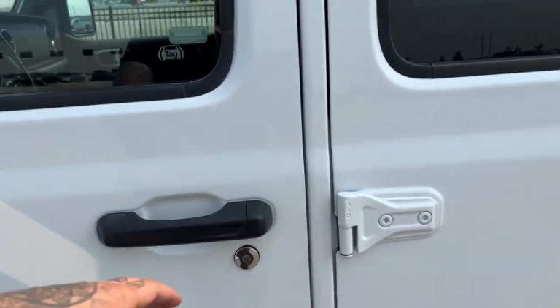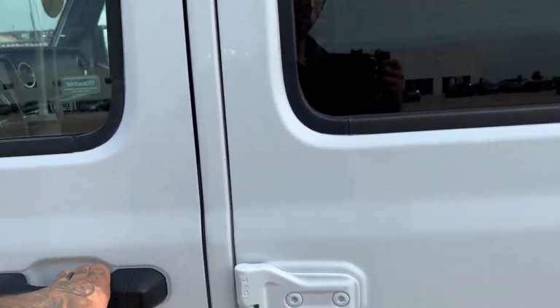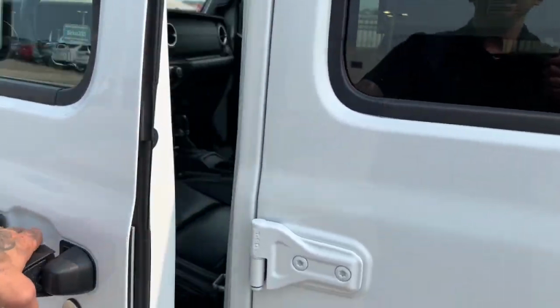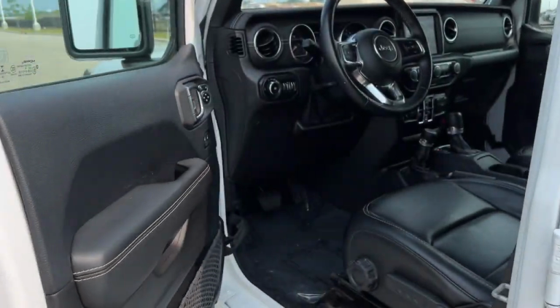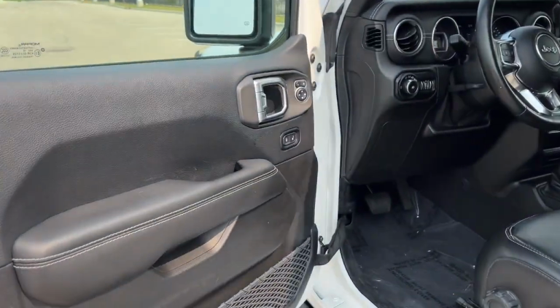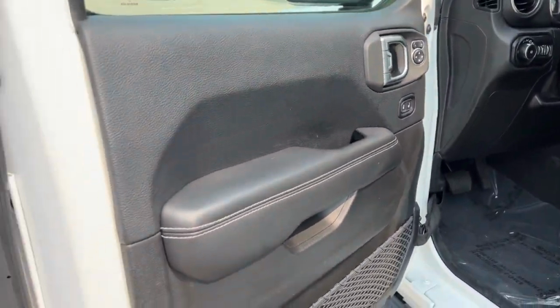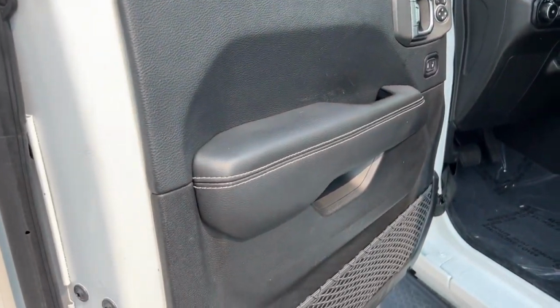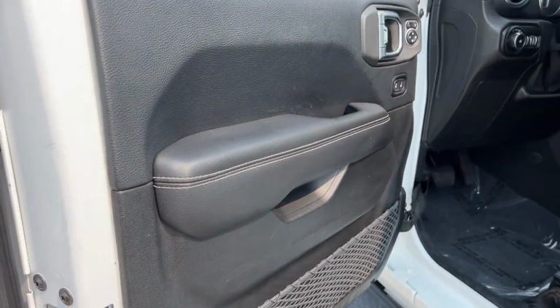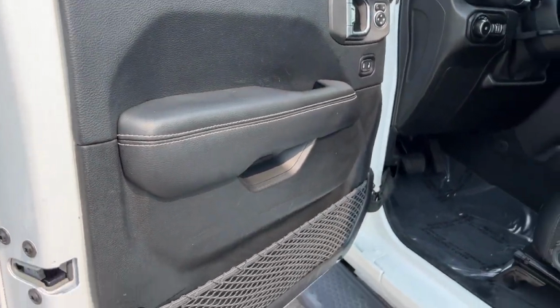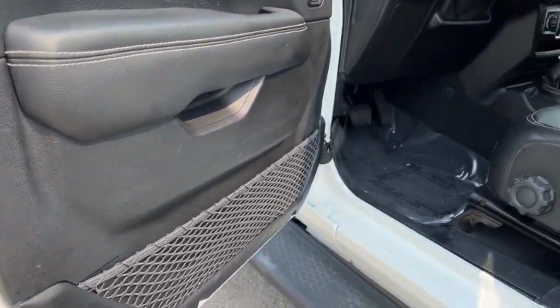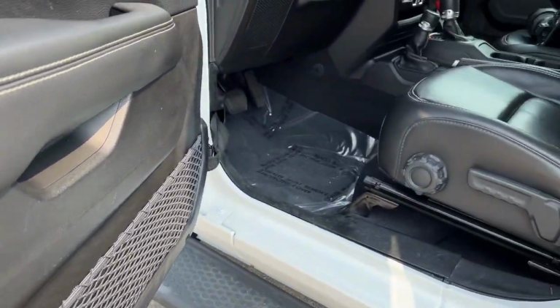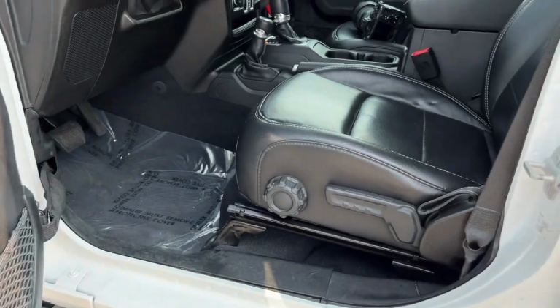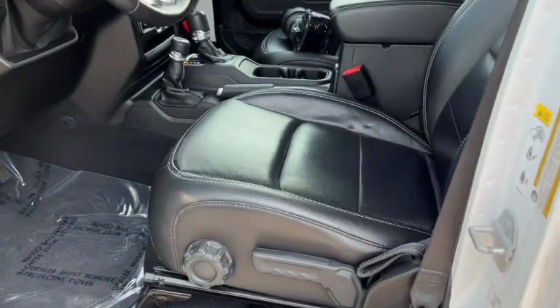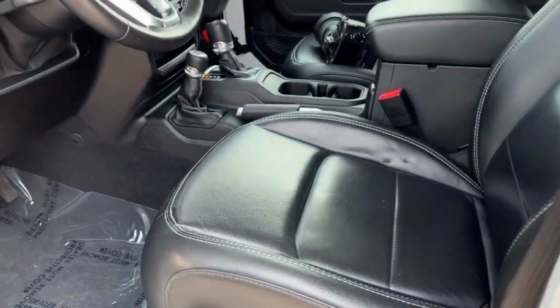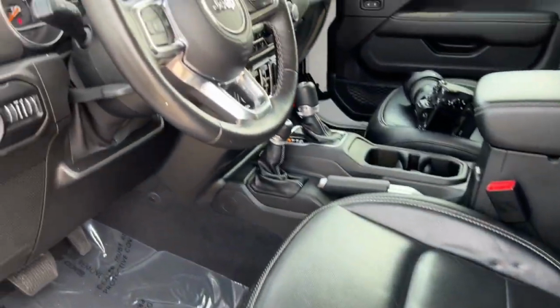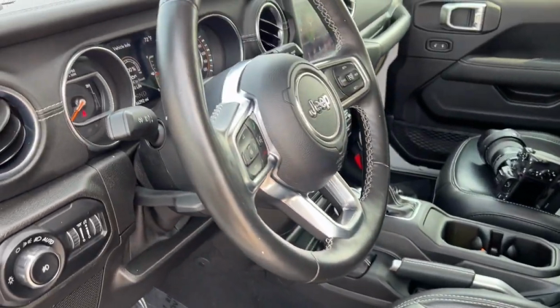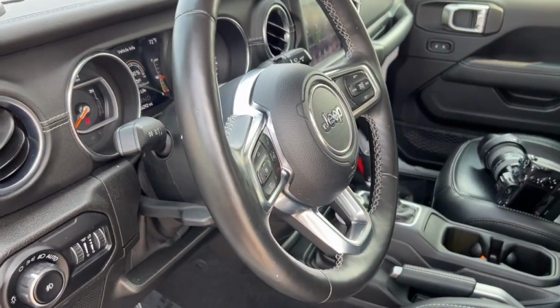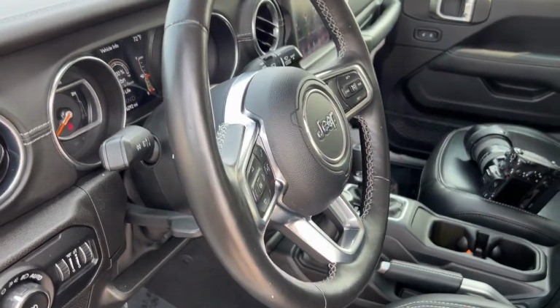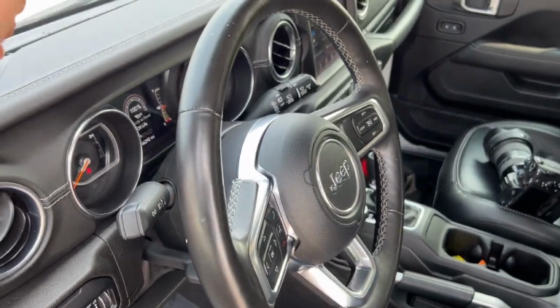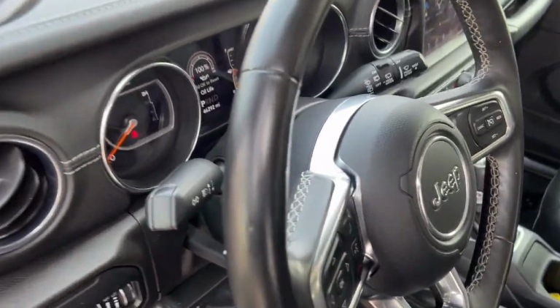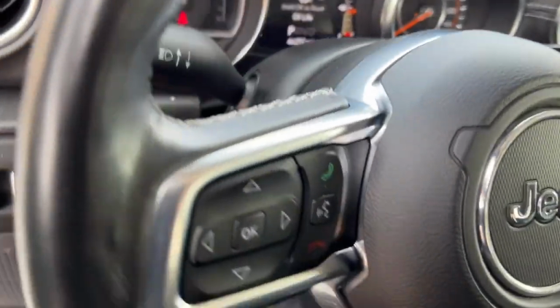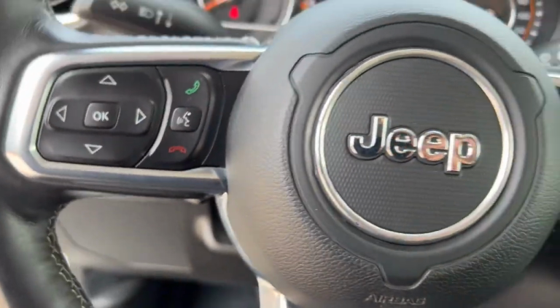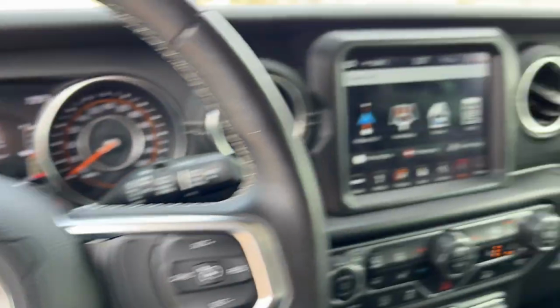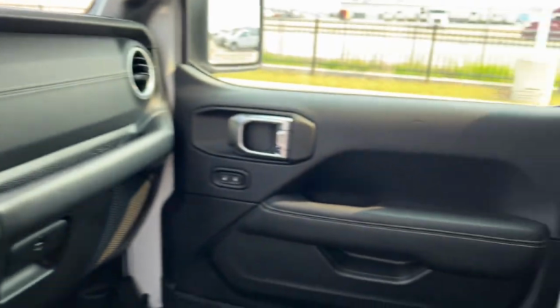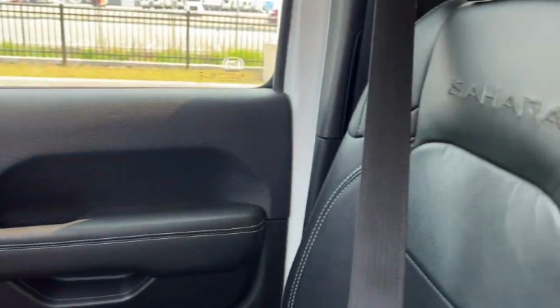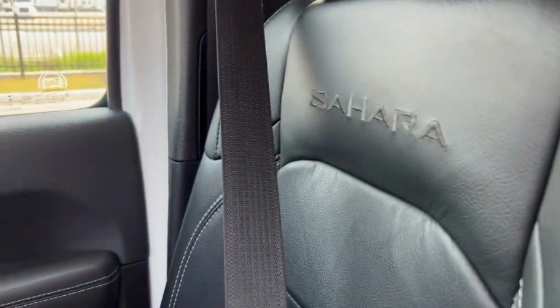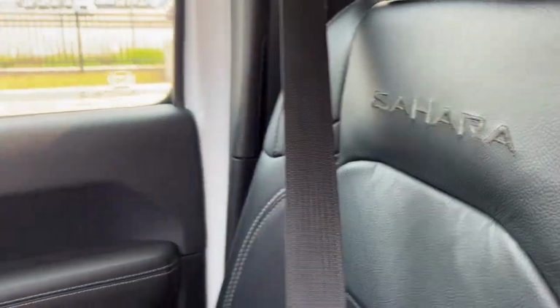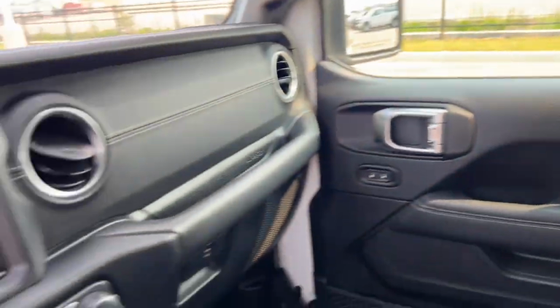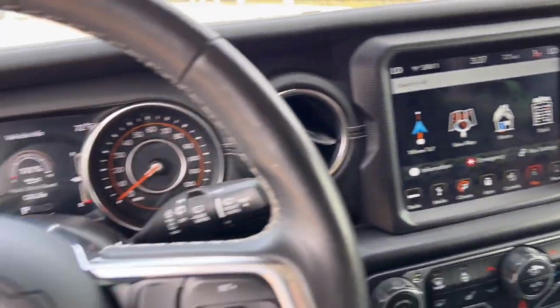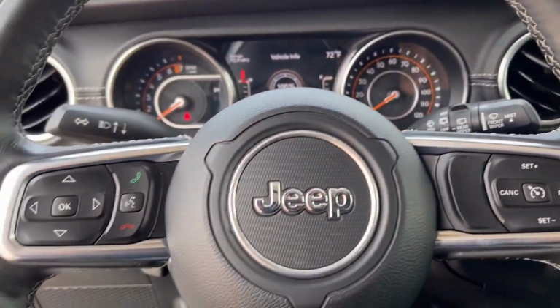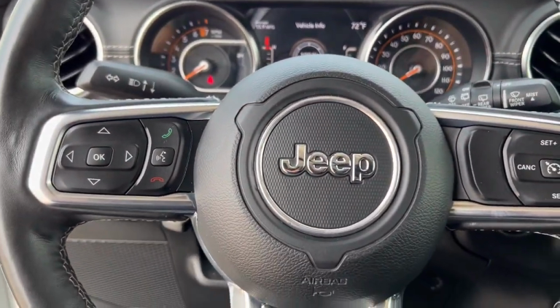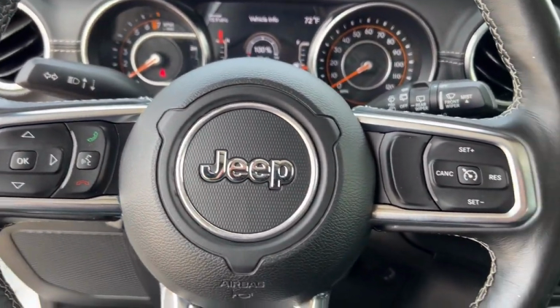It is equipped with keyless entry and remote start. There's cargo netting on the door there for extra storage, a leather wrapped steering wheel, leather seating, and Sahara badging across the front seats as you can see there.